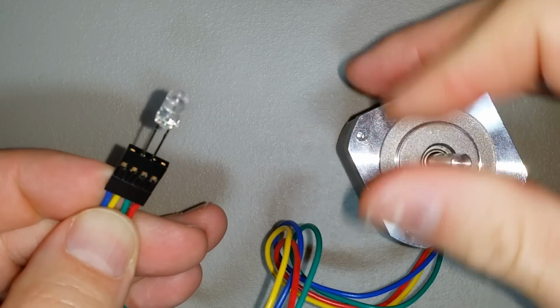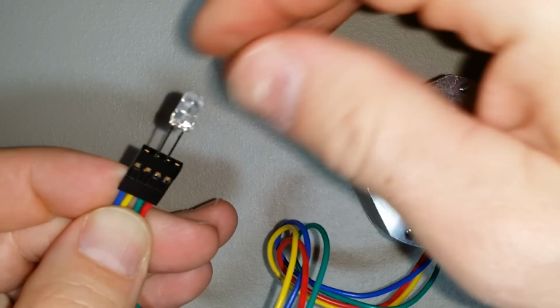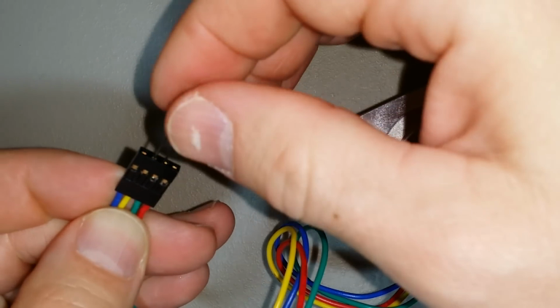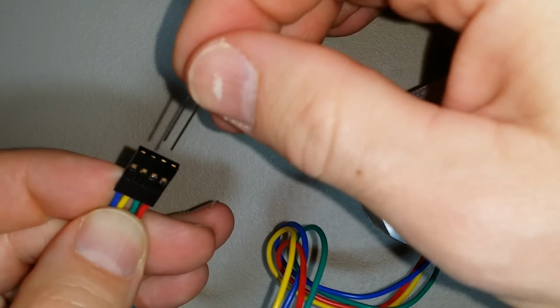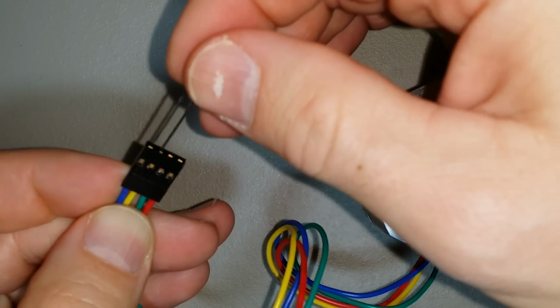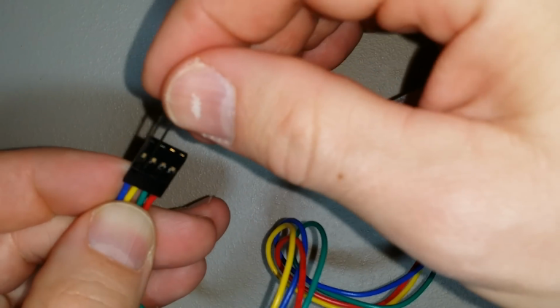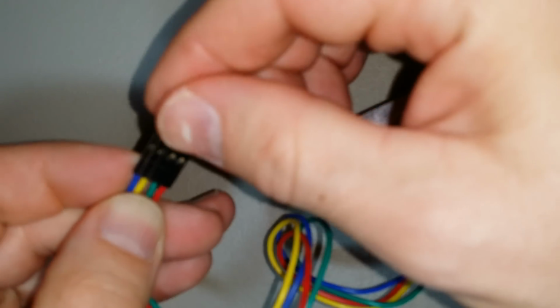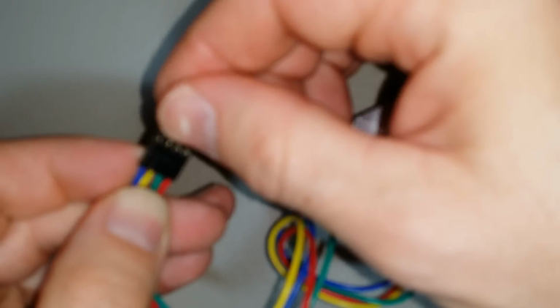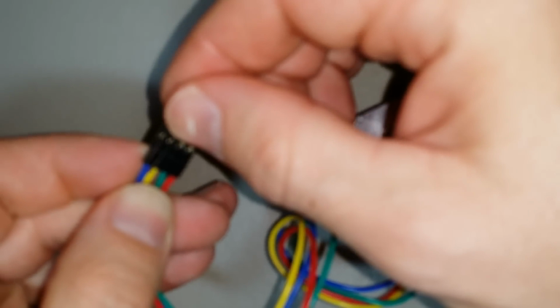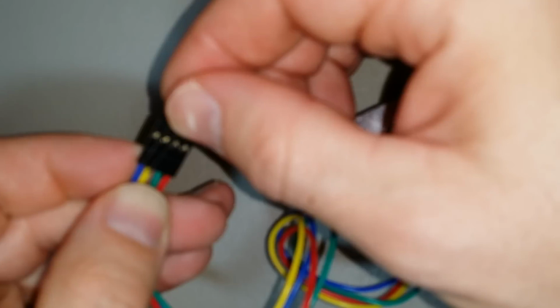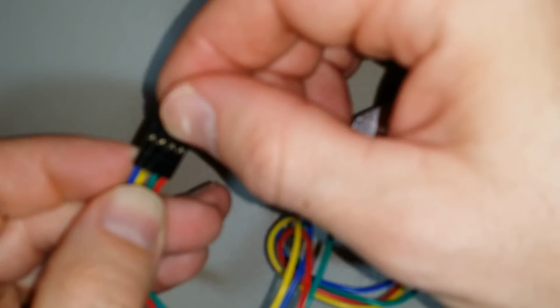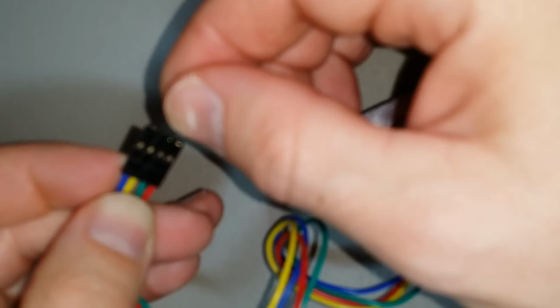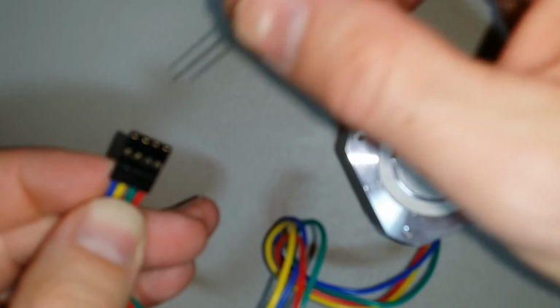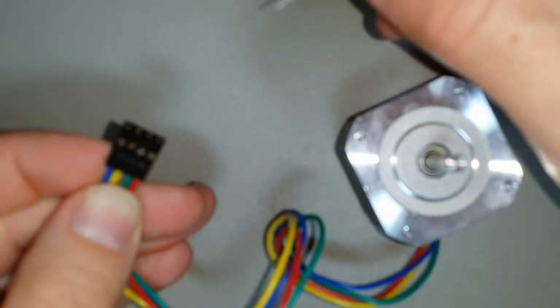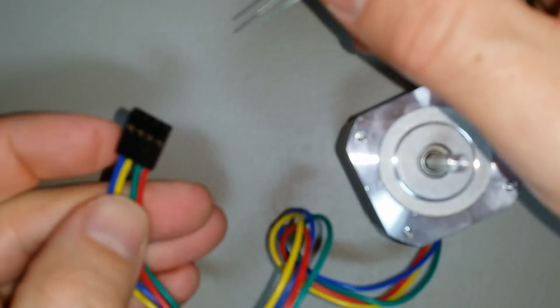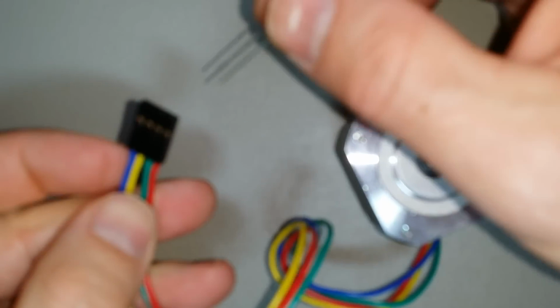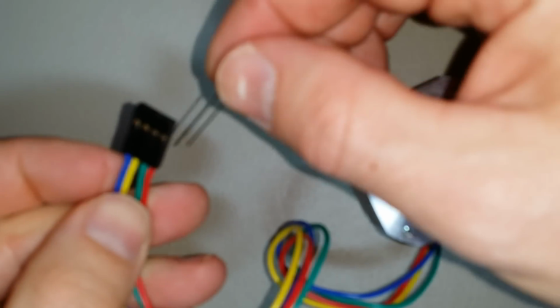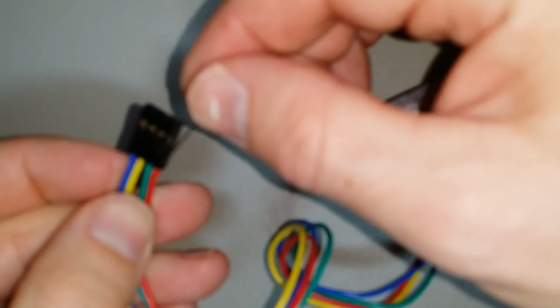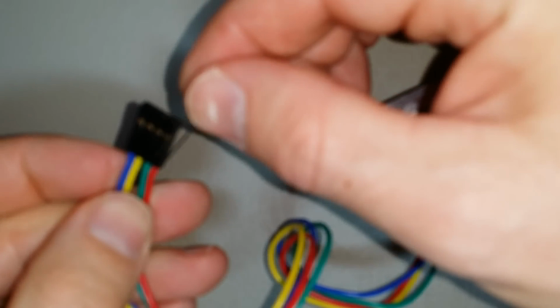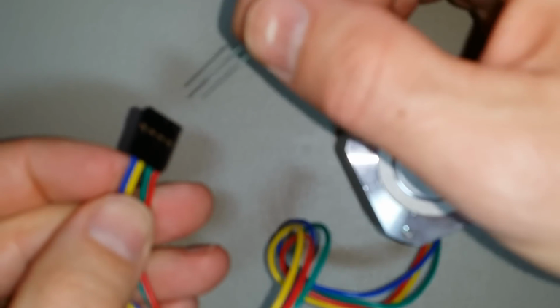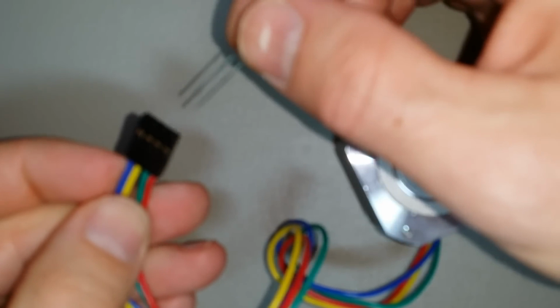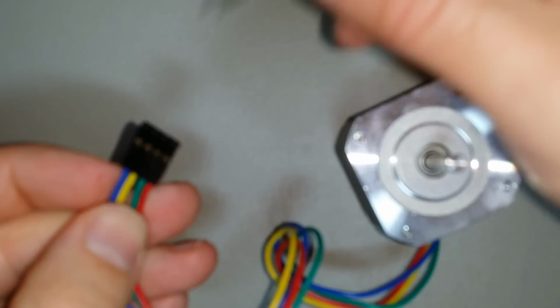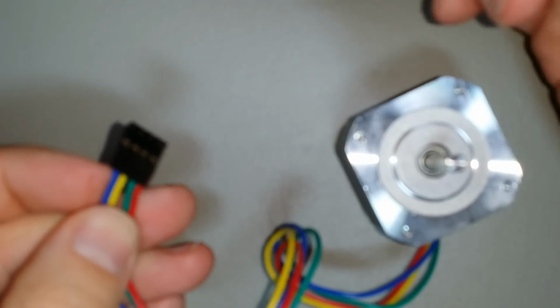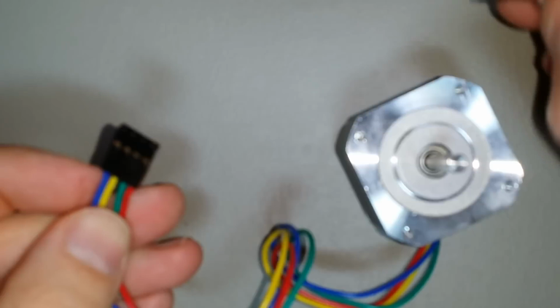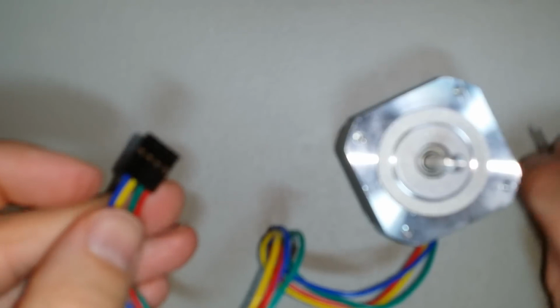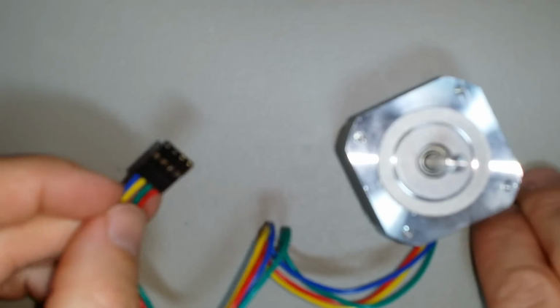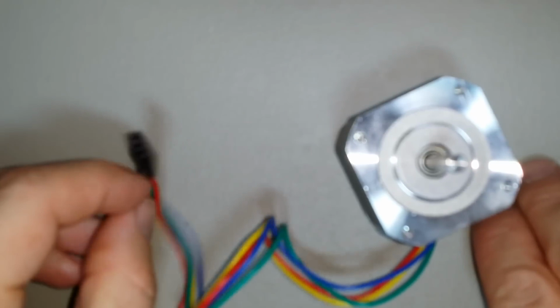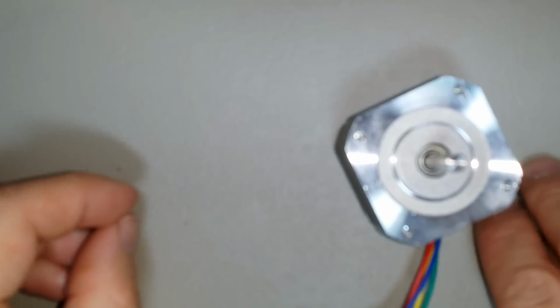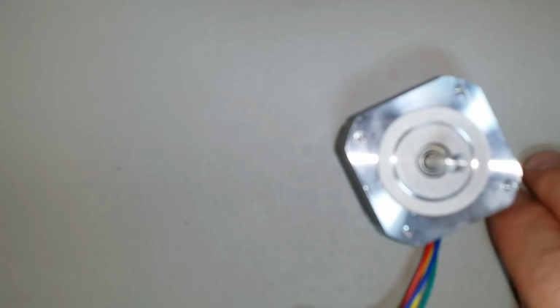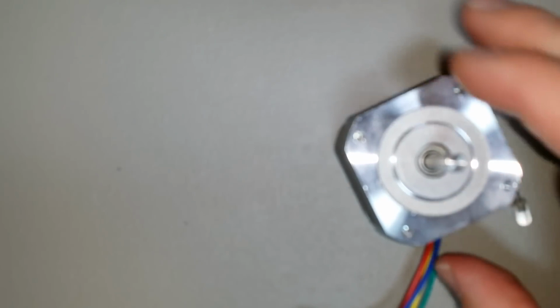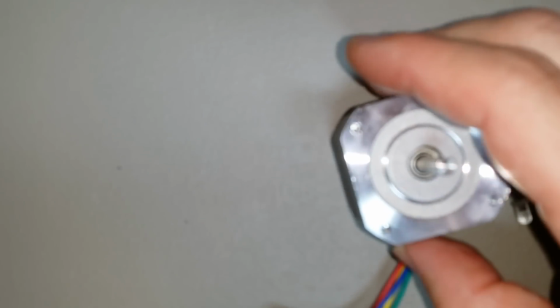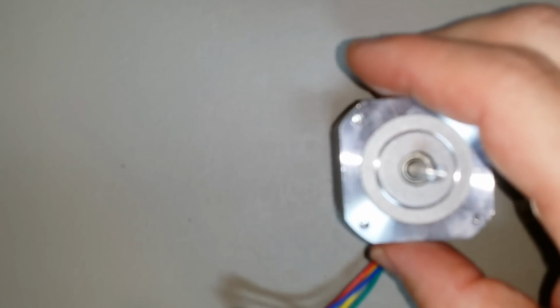So I know that the blue and yellow are a winding pair and the green and the red are a winding pair, and both work — so the stepper motor is good.